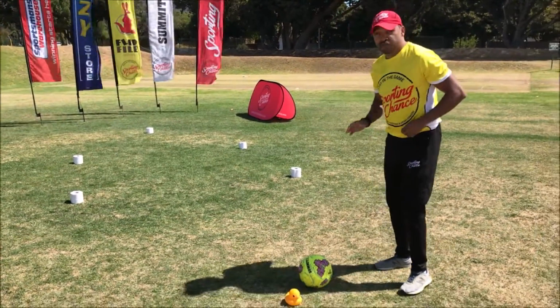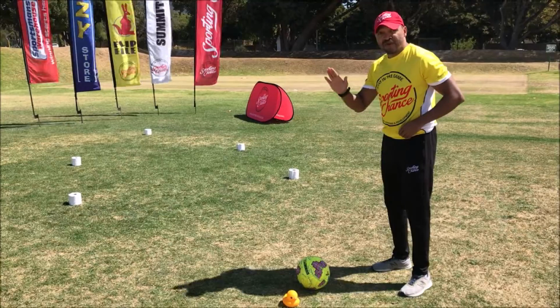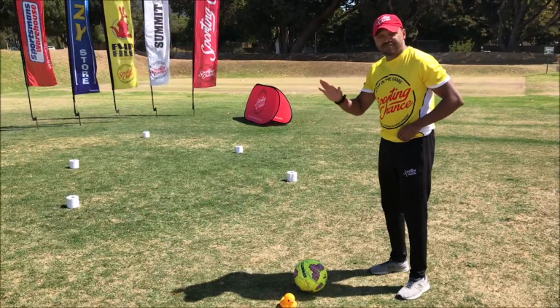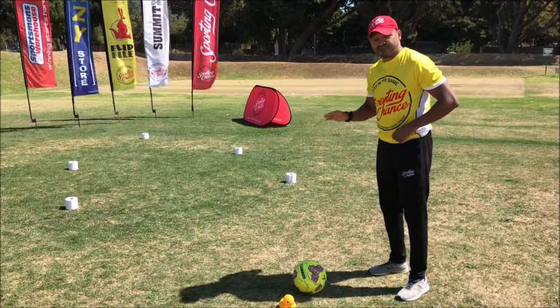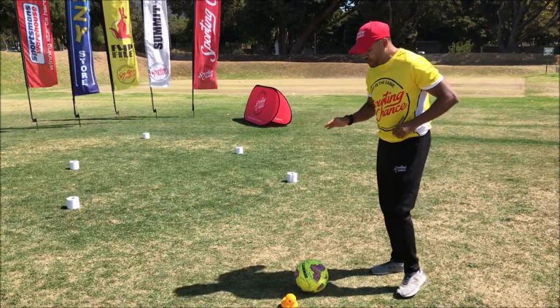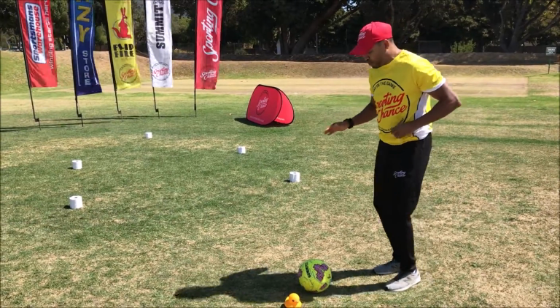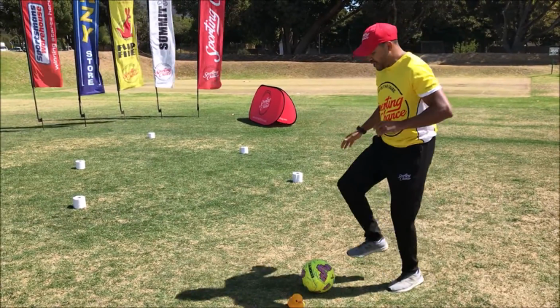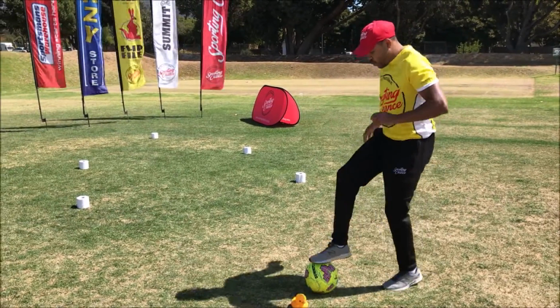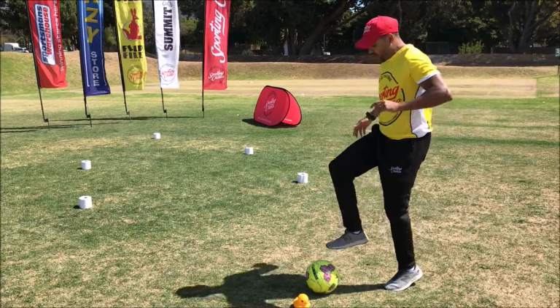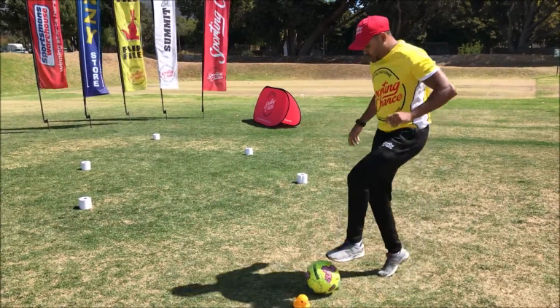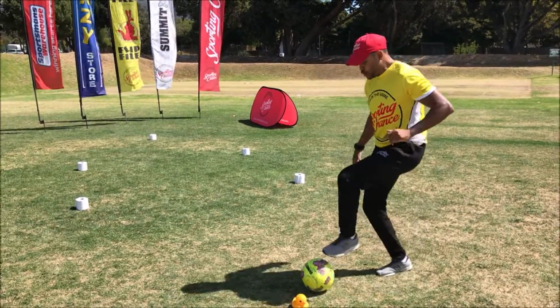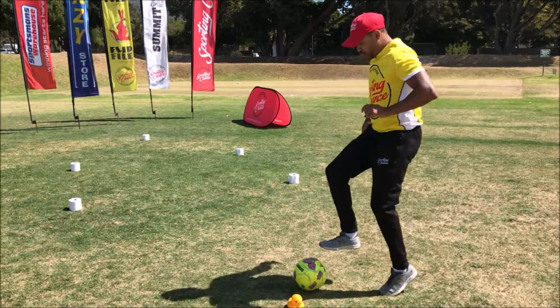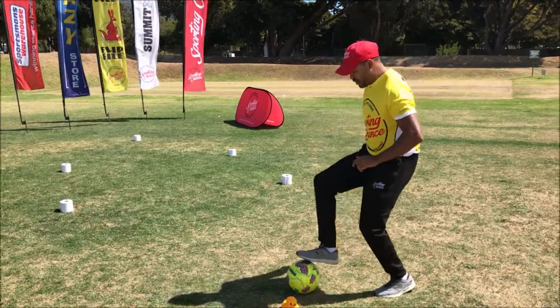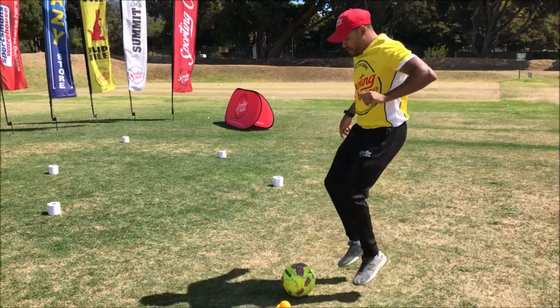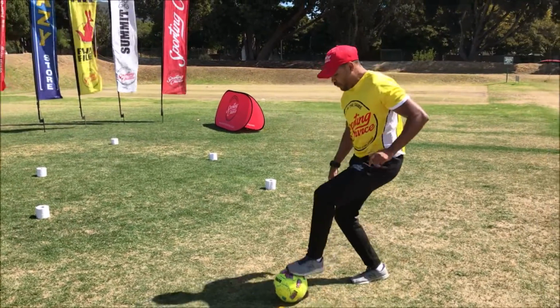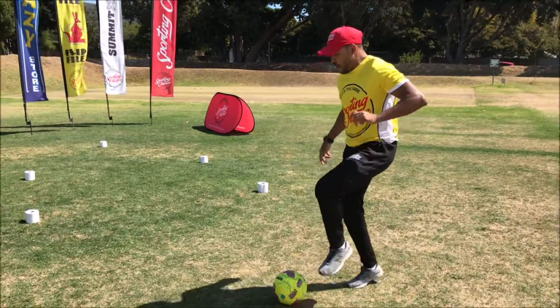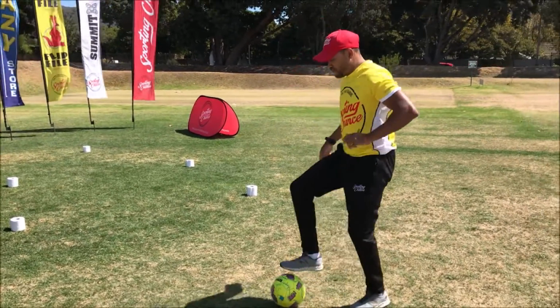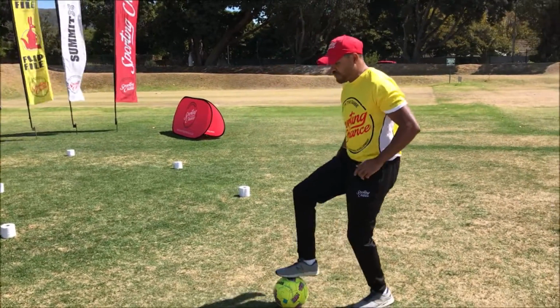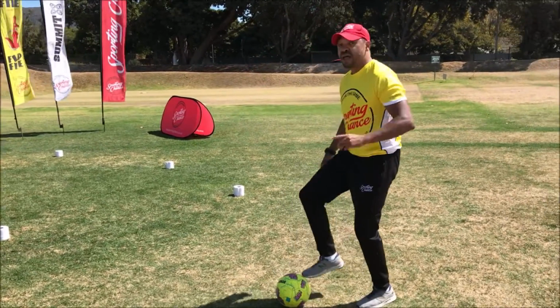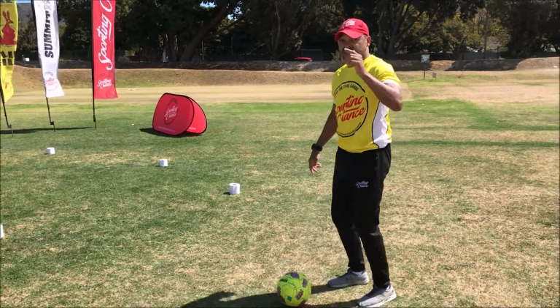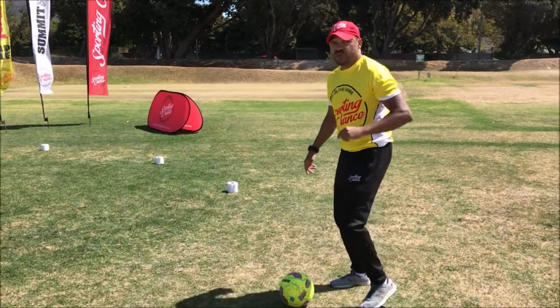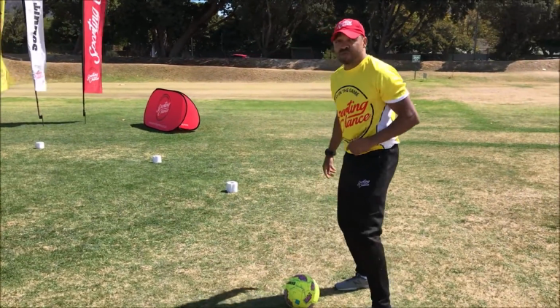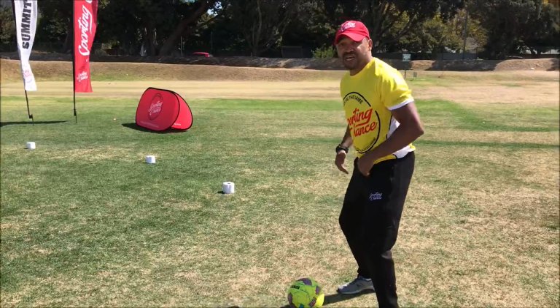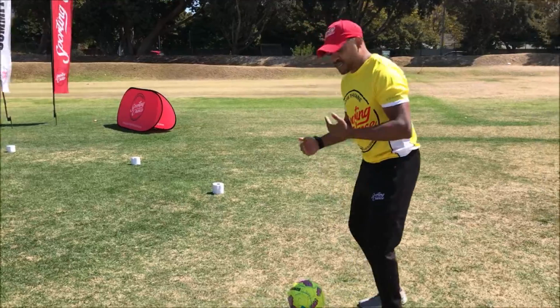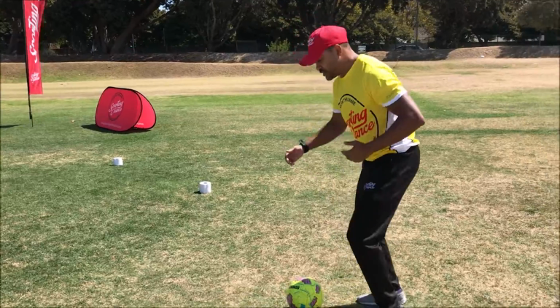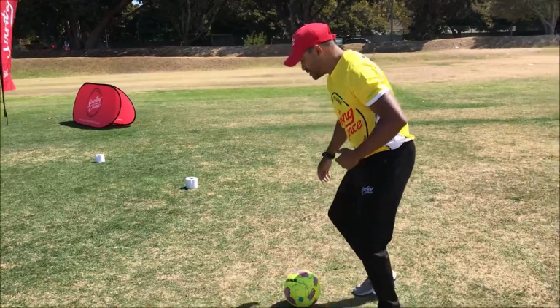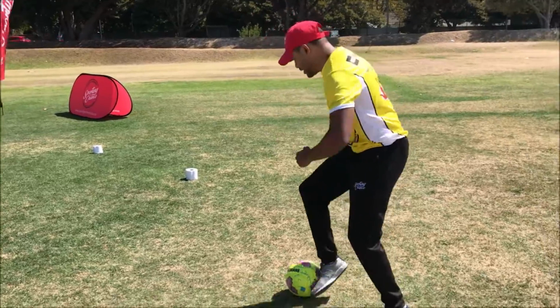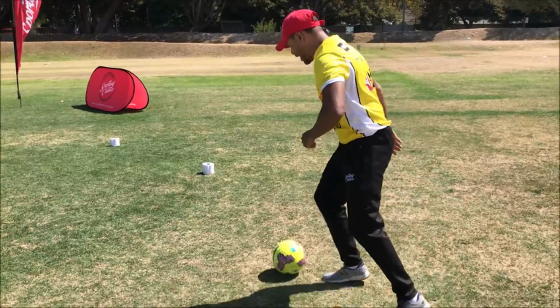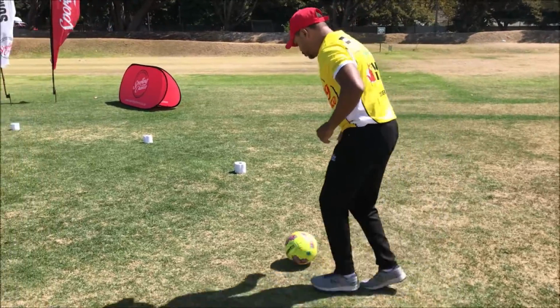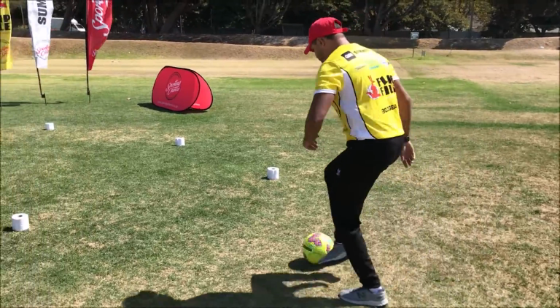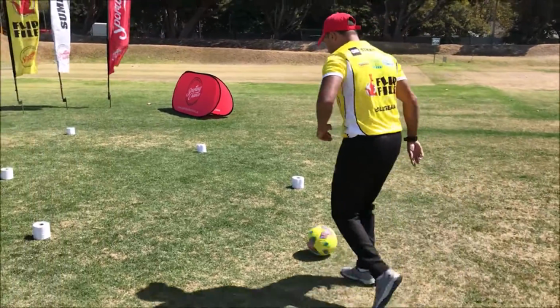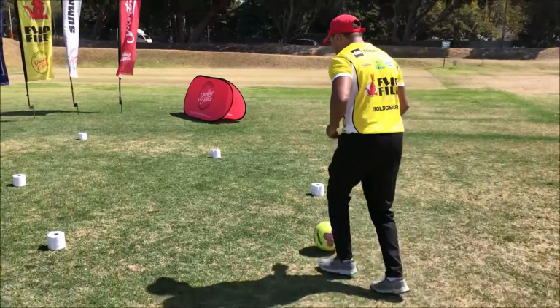You're going to do five taps on the ball — one, two, three, four, five. This is where your imagination comes in. You're dribbling with the ball.